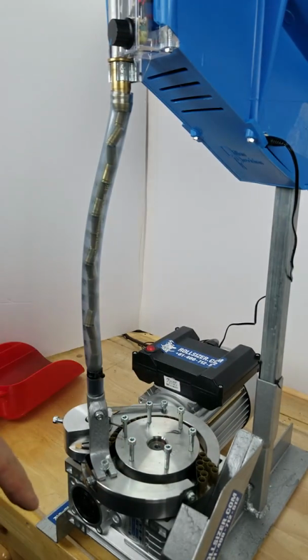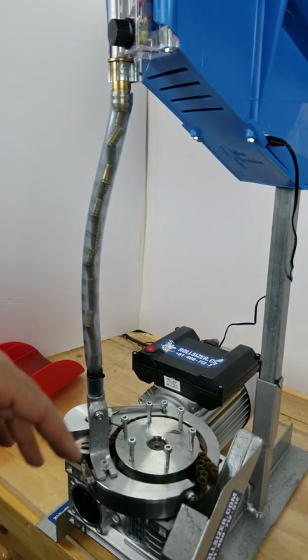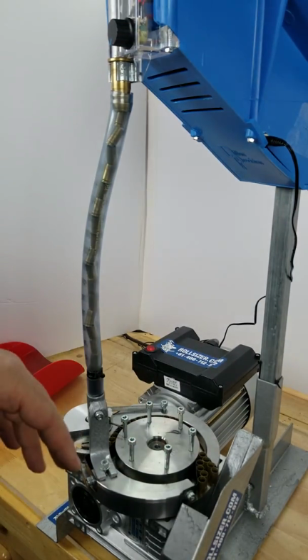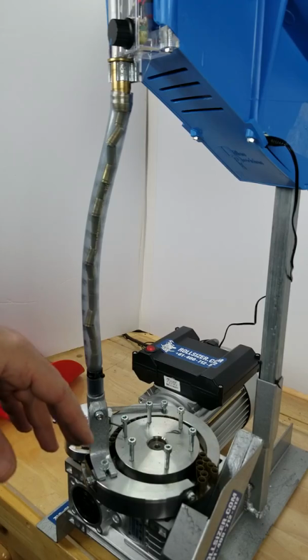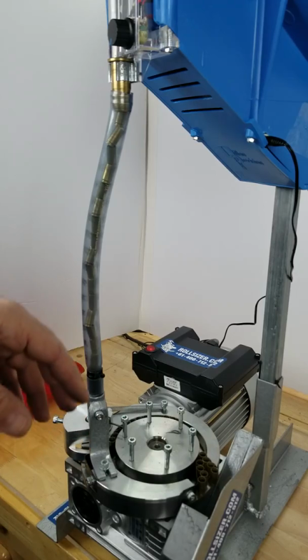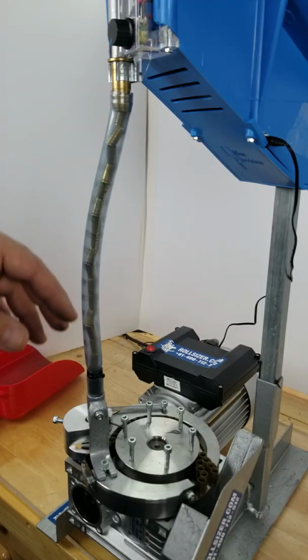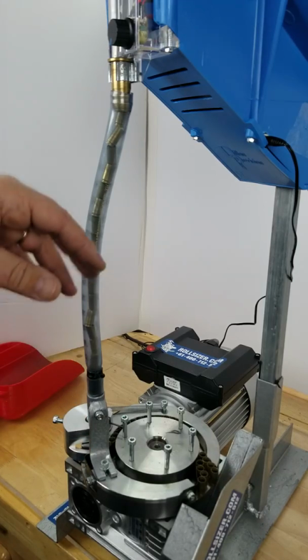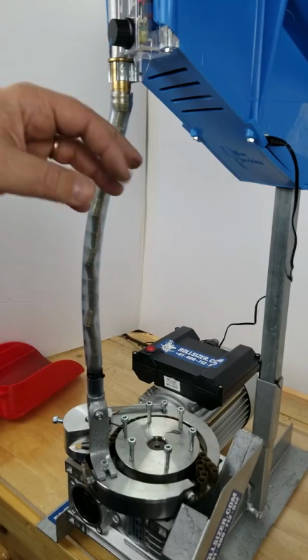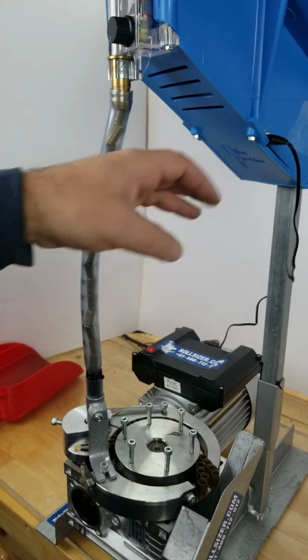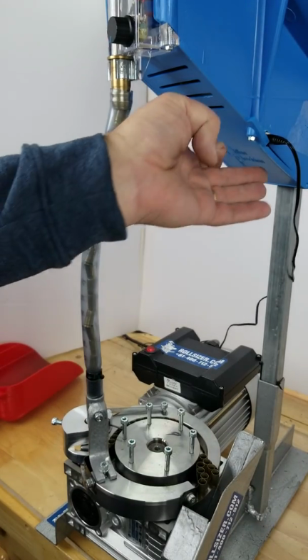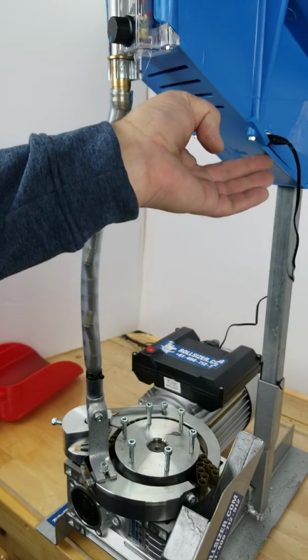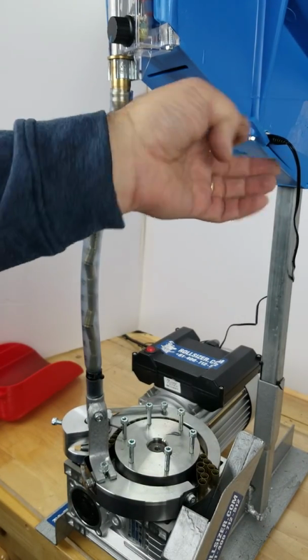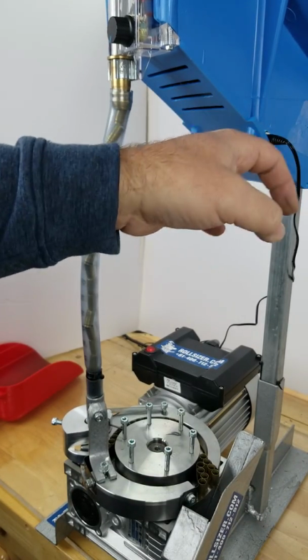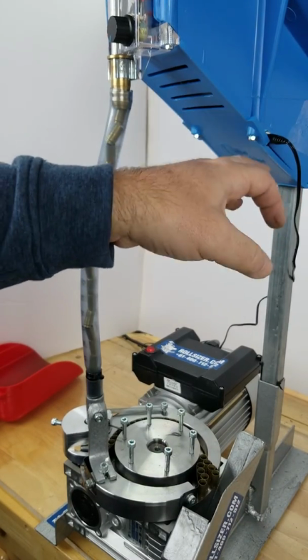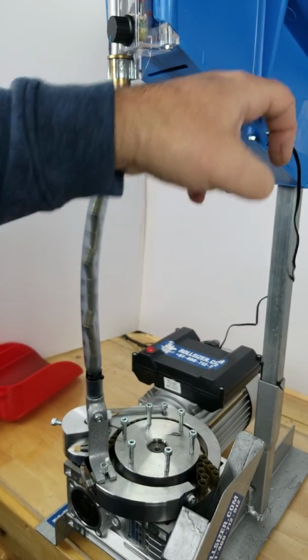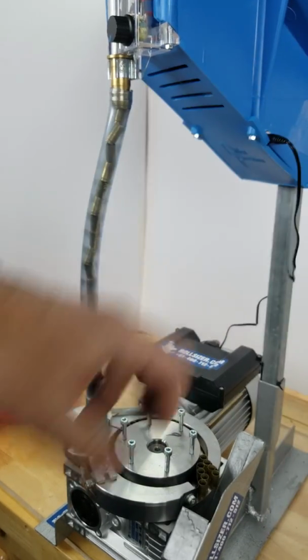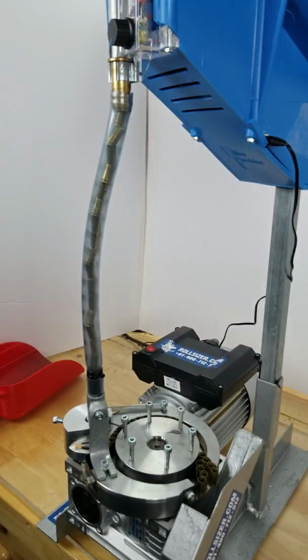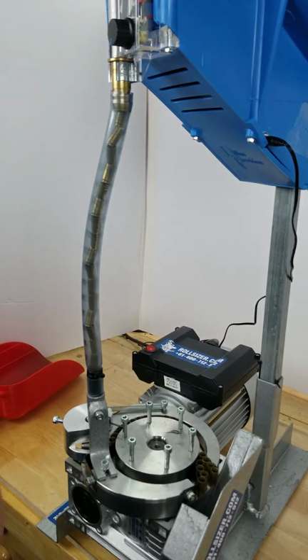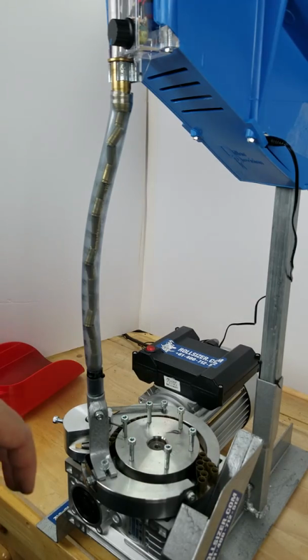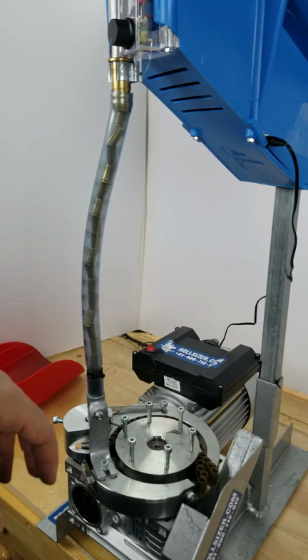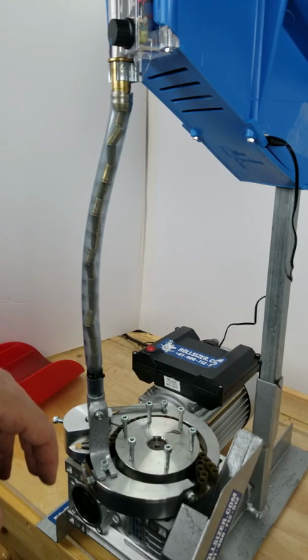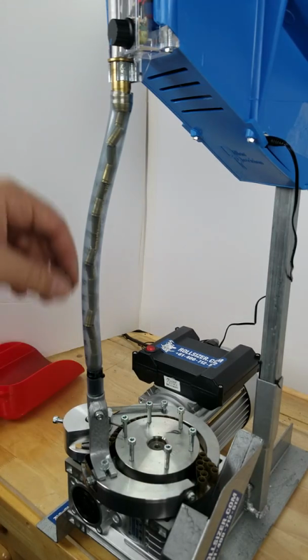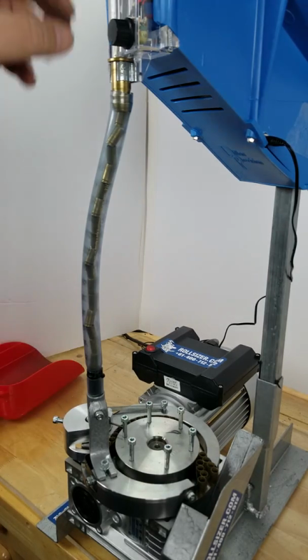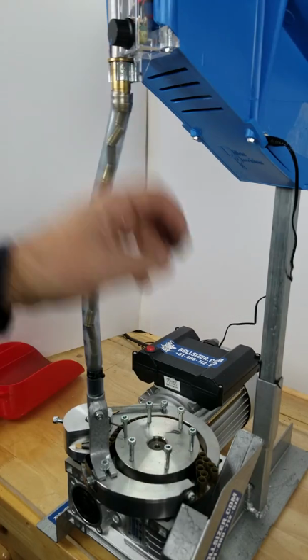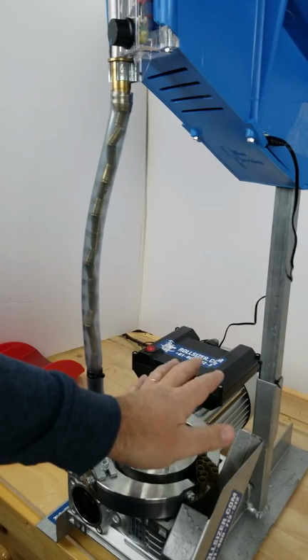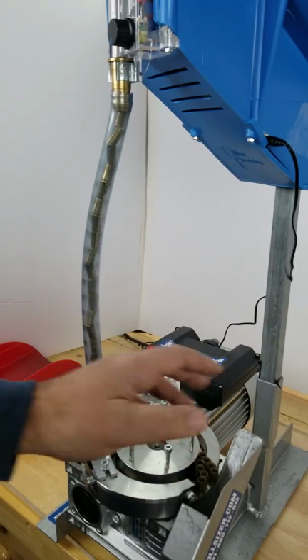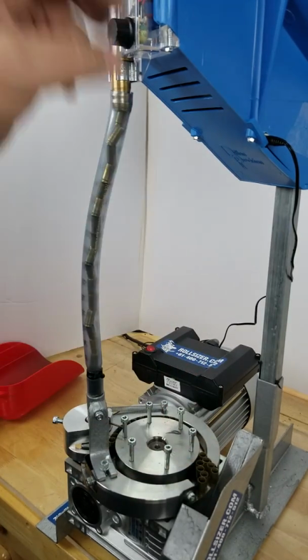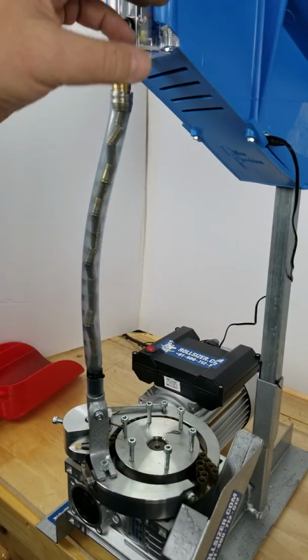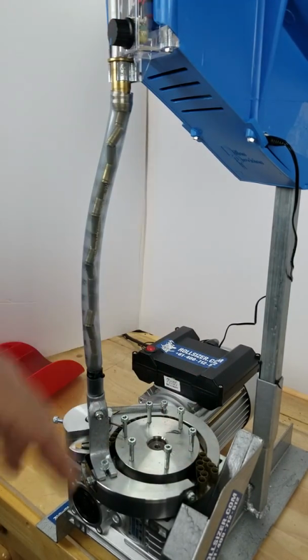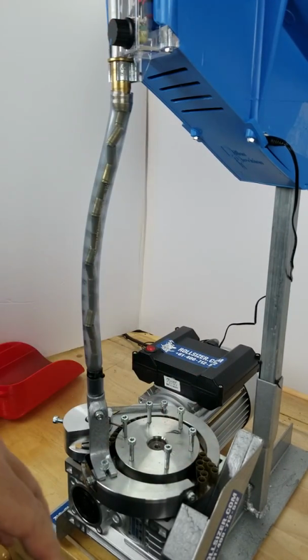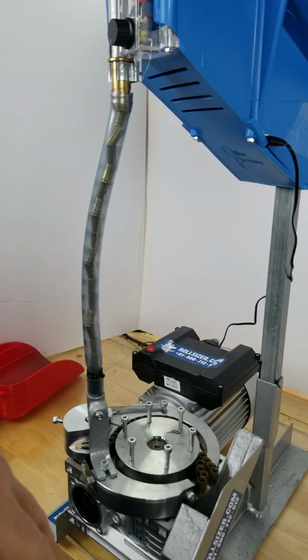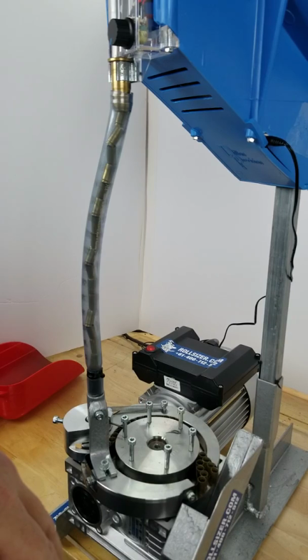You can see that in the kit and the installation video that shows how that now works so you don't have this bulge. At 6,100 pieces an hour, this is fully capable of keeping up with it.